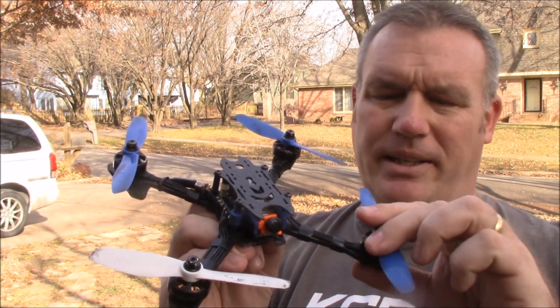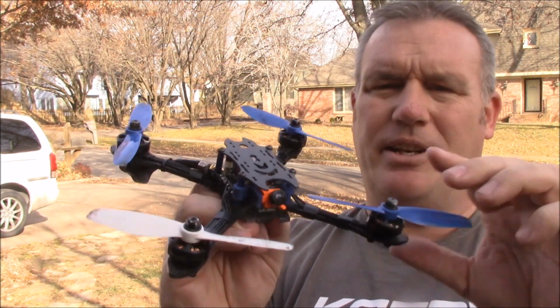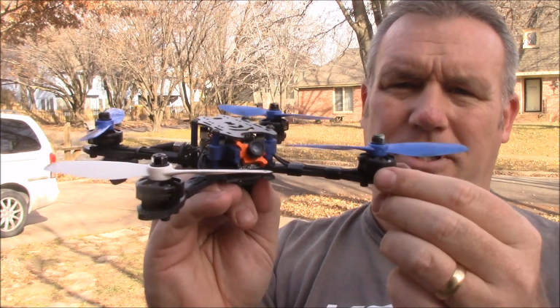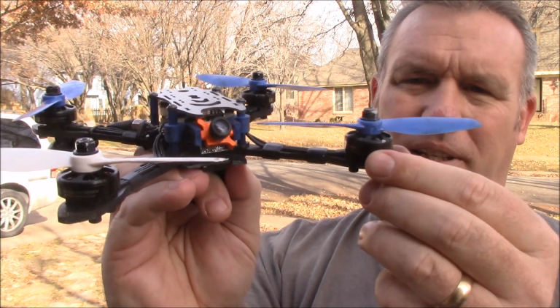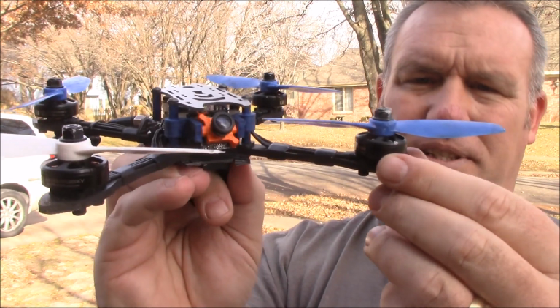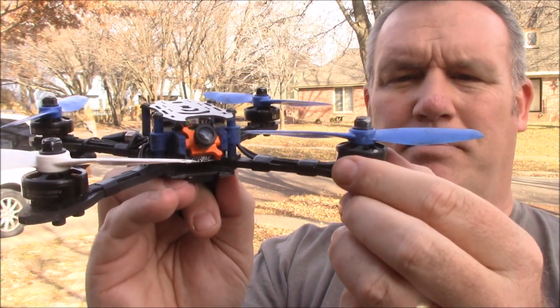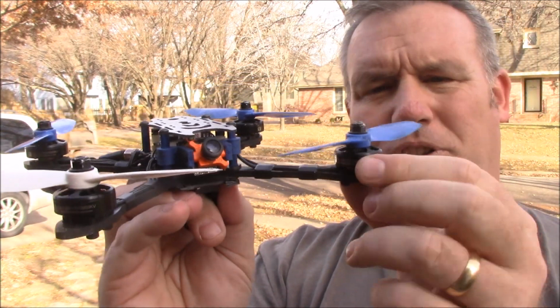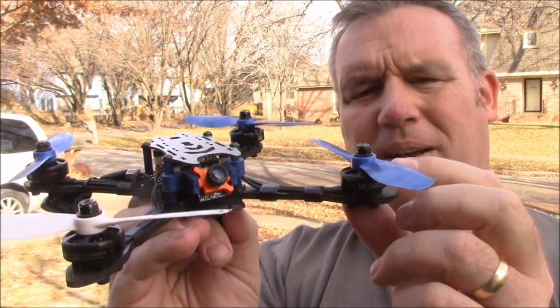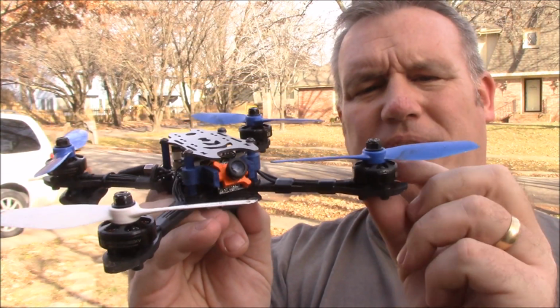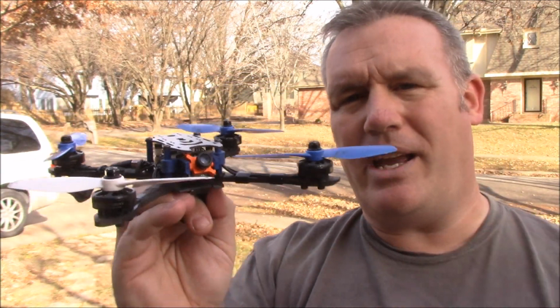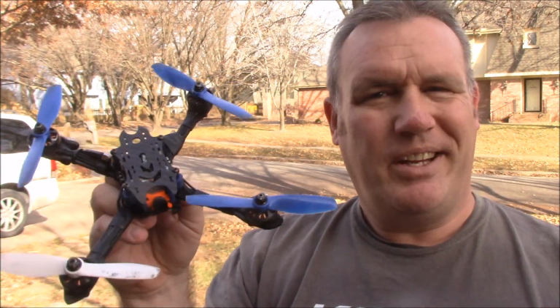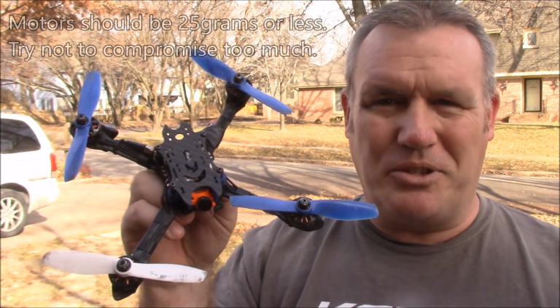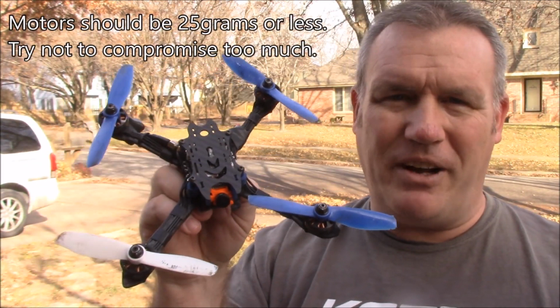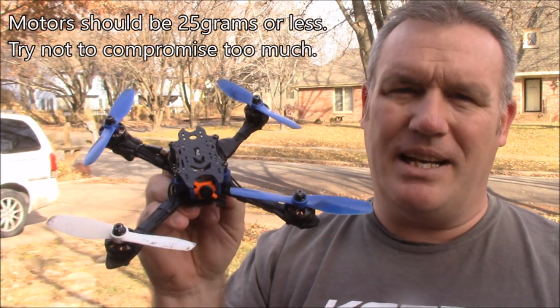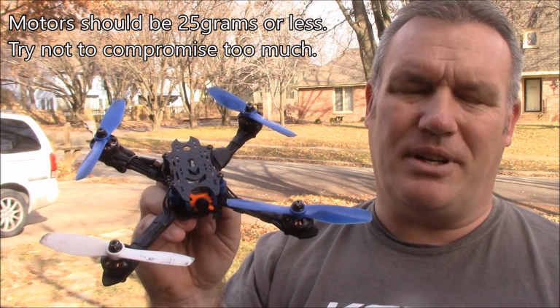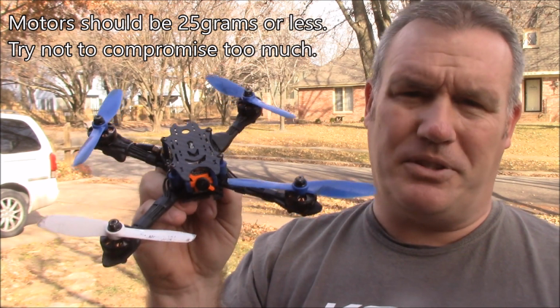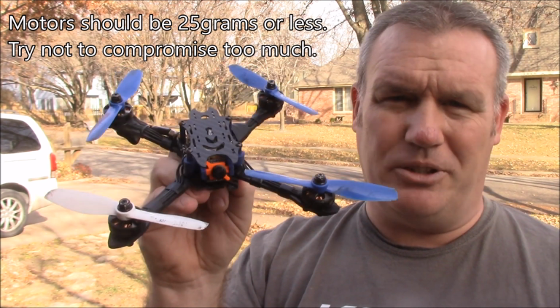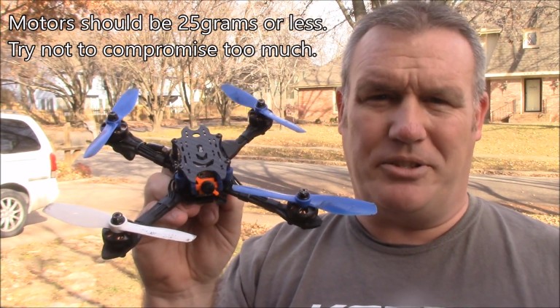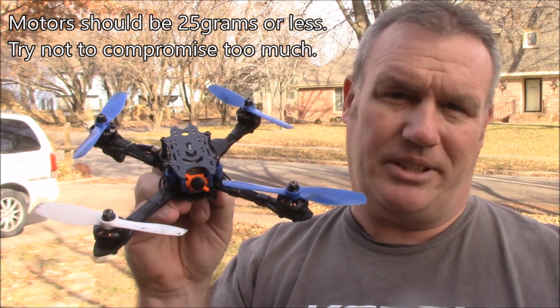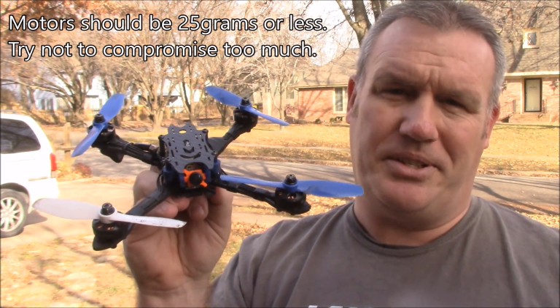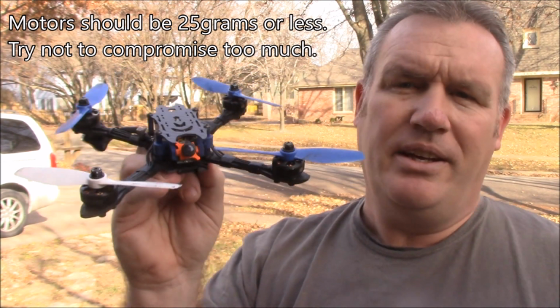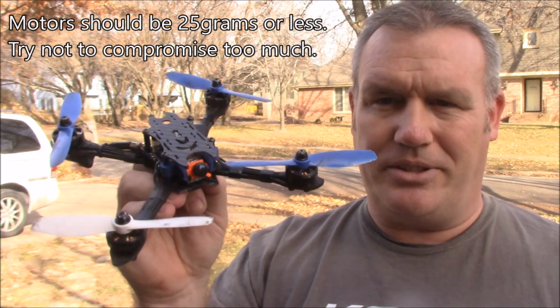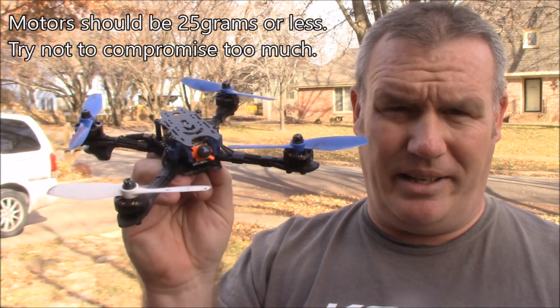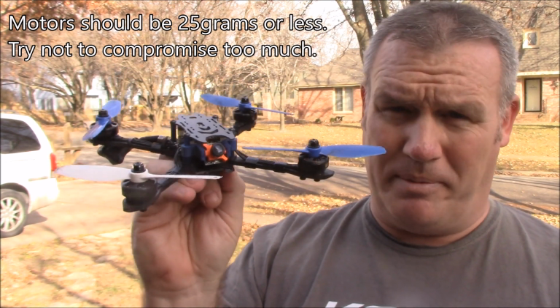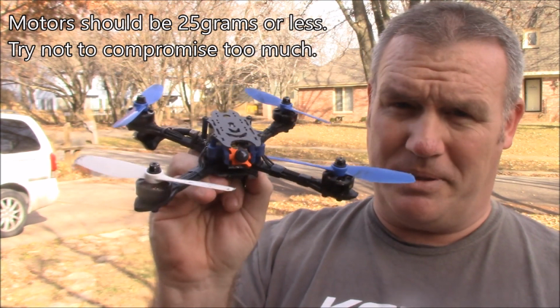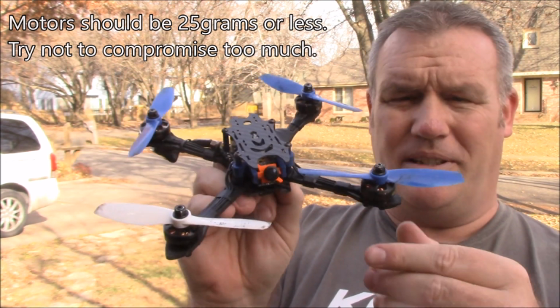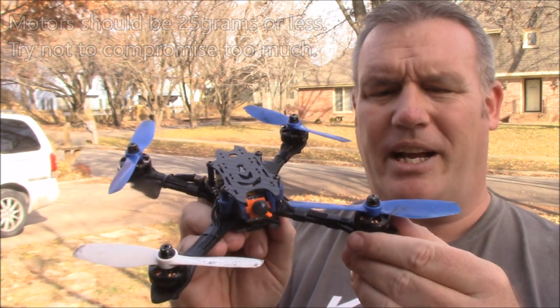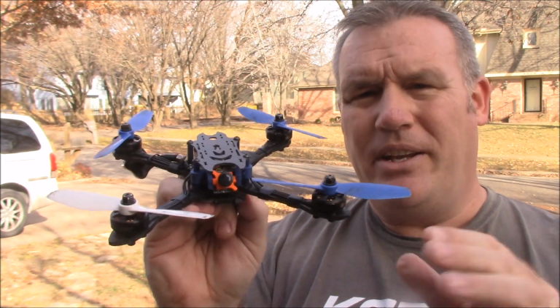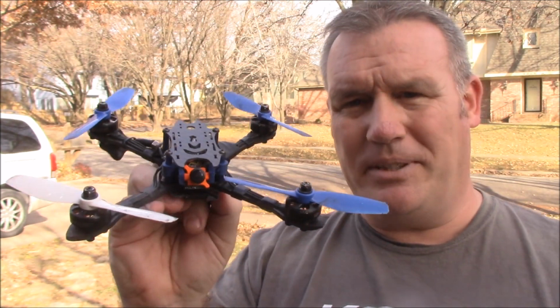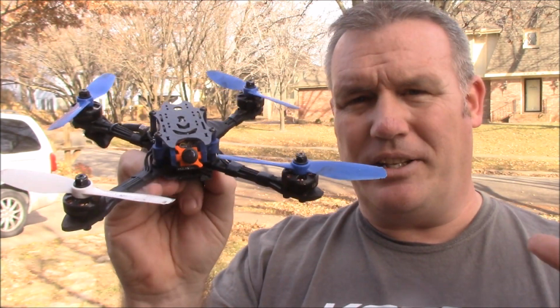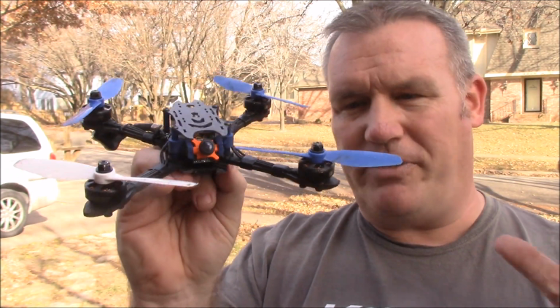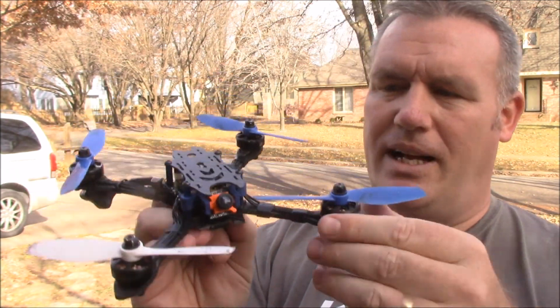Next you need to start looking at different sizes of motors. You want to find motors that weigh 25 grams or less — if you start negotiating on 26 or 27, you're just kind of defeating the purpose of building an ultralight. You want to stay in the 25 or less range.